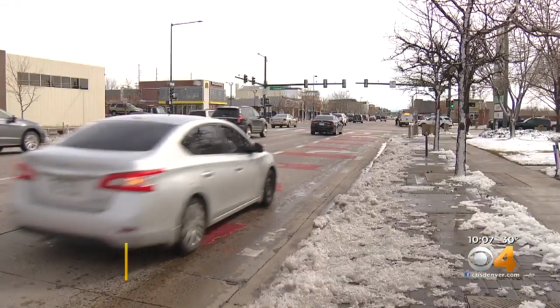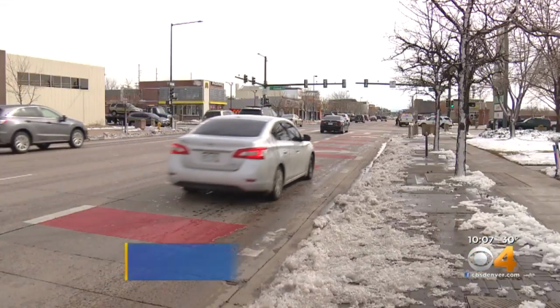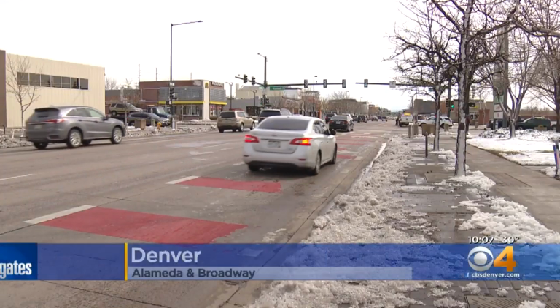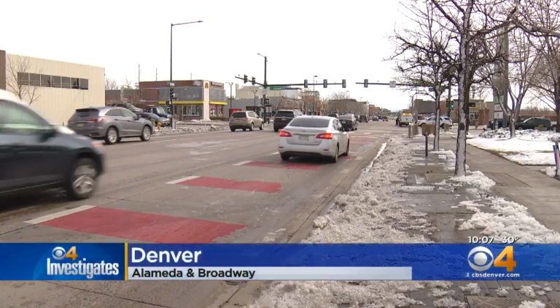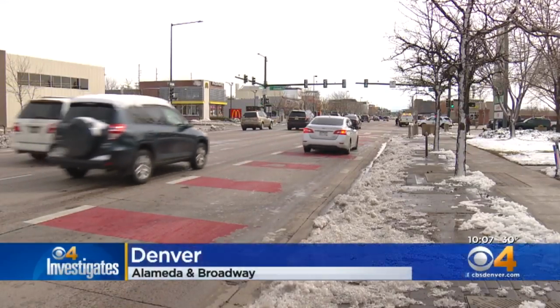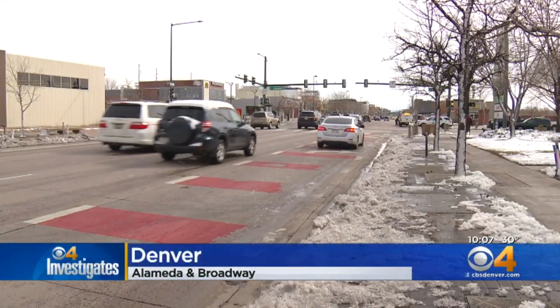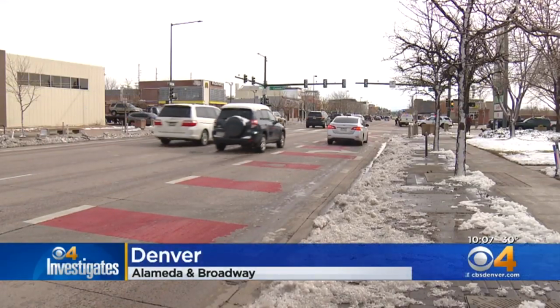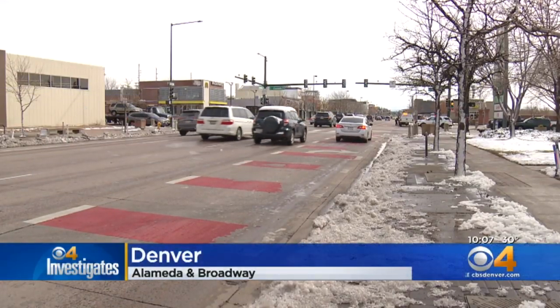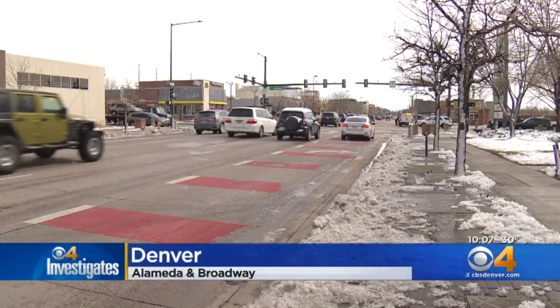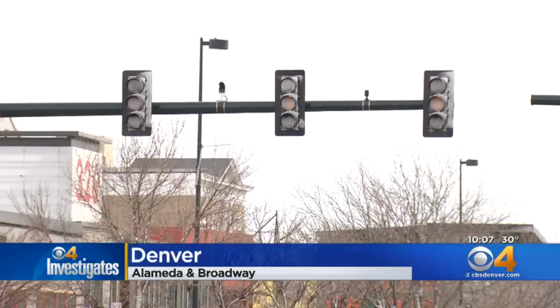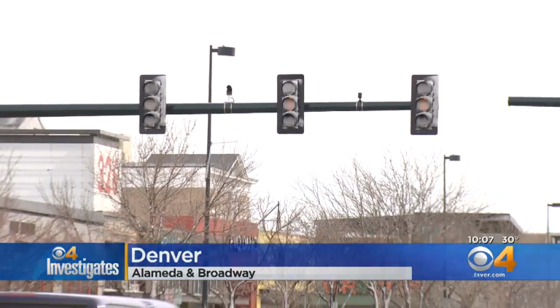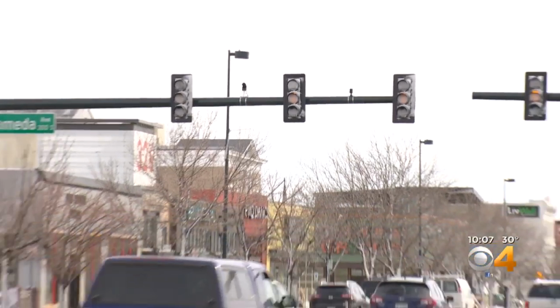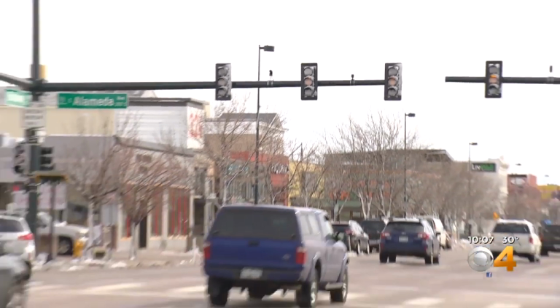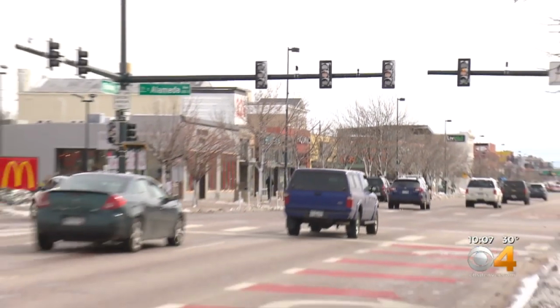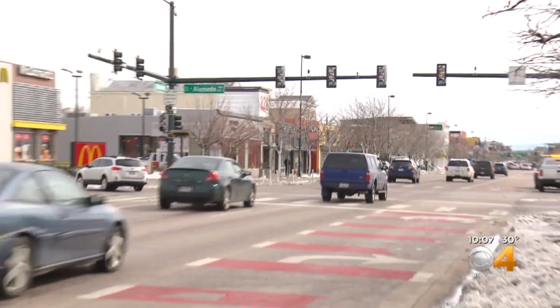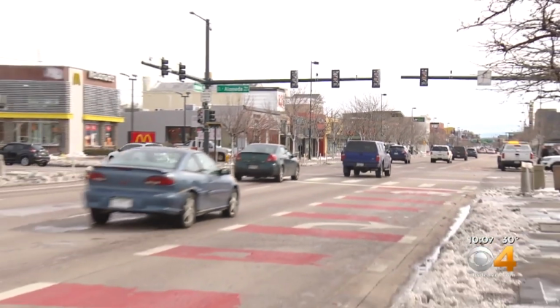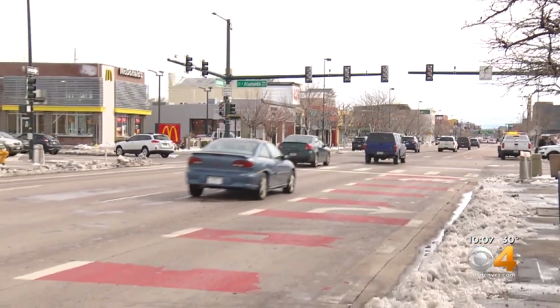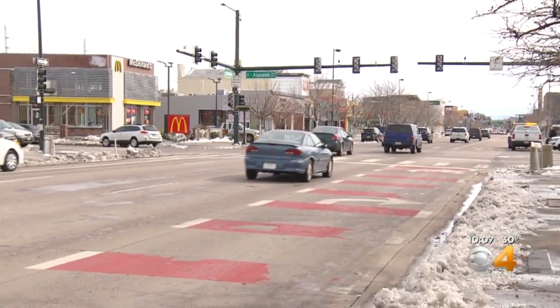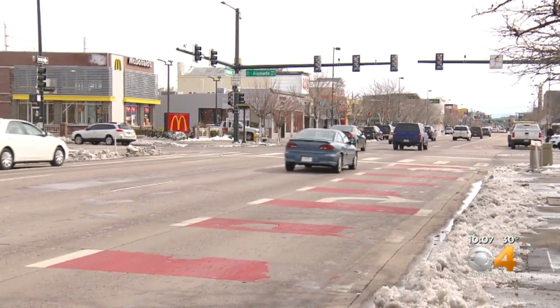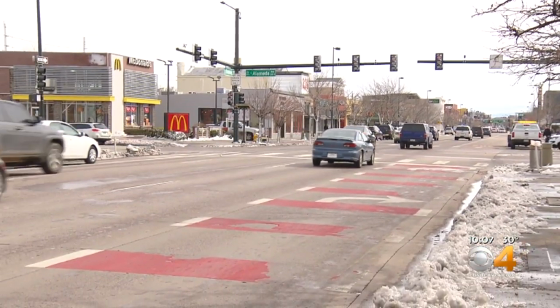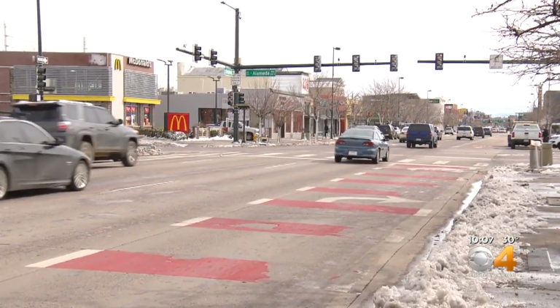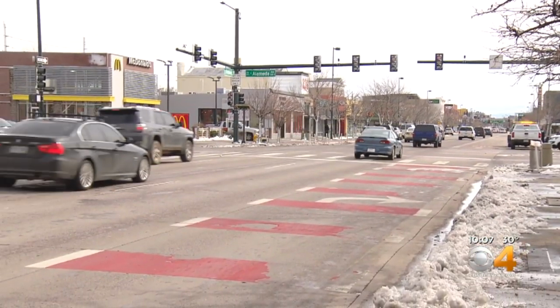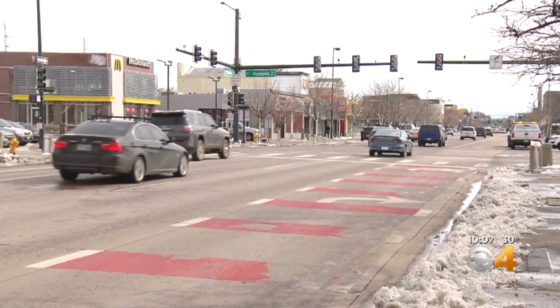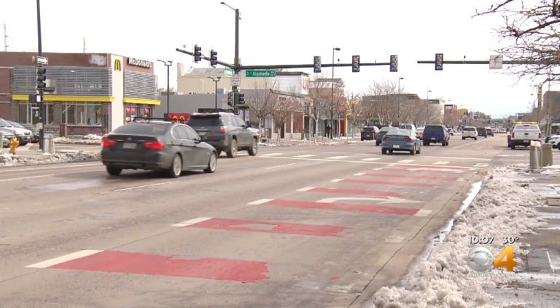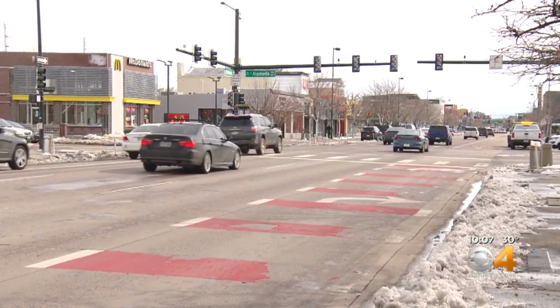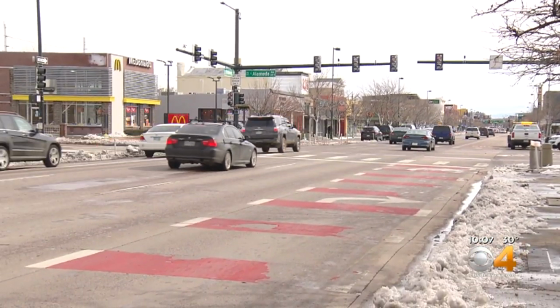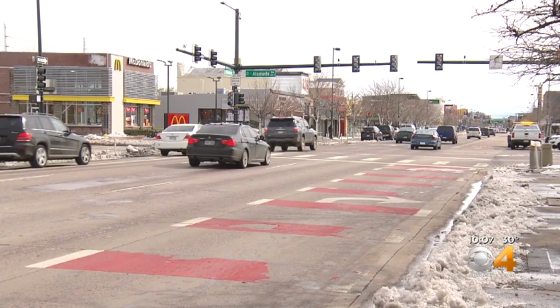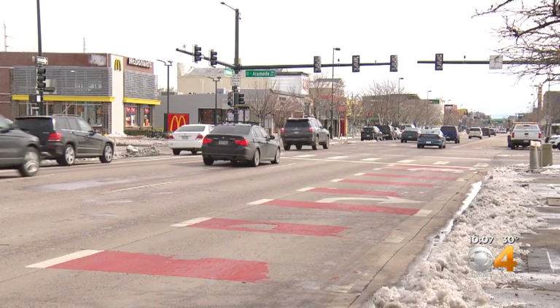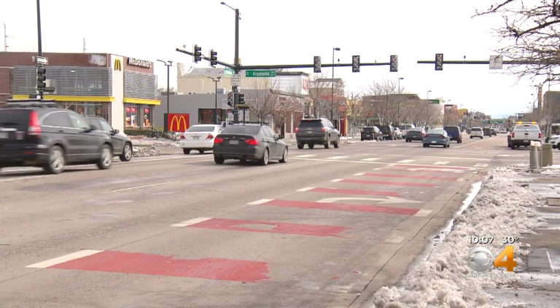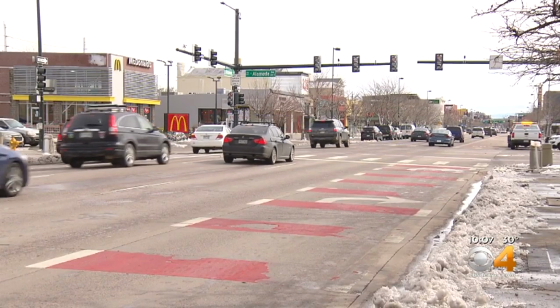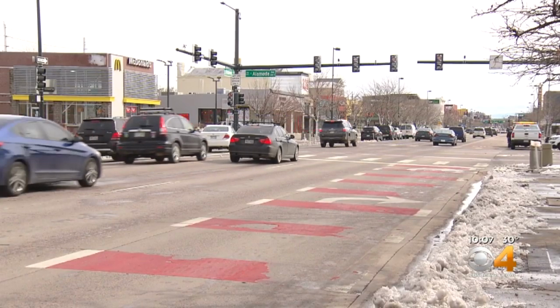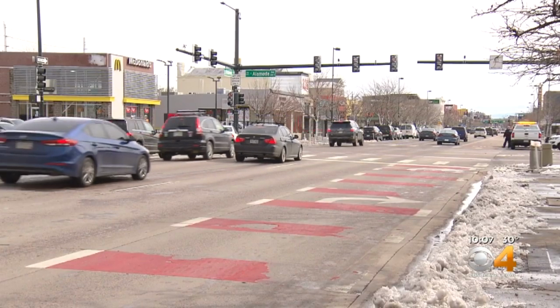Today in Denver at Alameda and Broadway, snow obscured the lights, and driver after driver cruised through the intersection, unable to tell they had a red light.